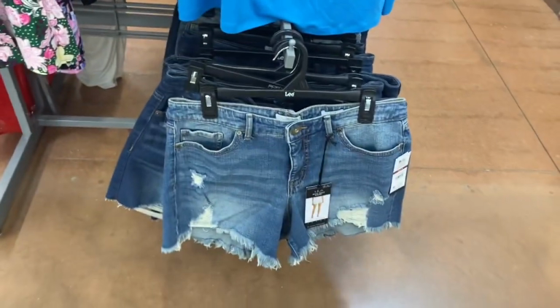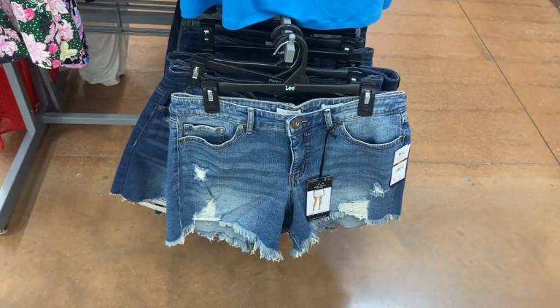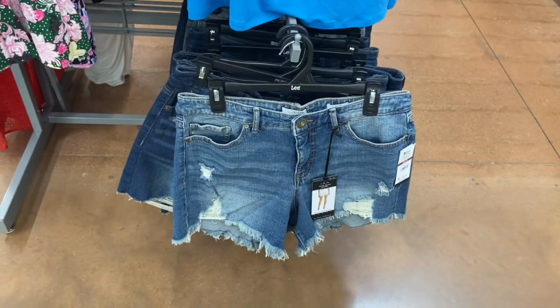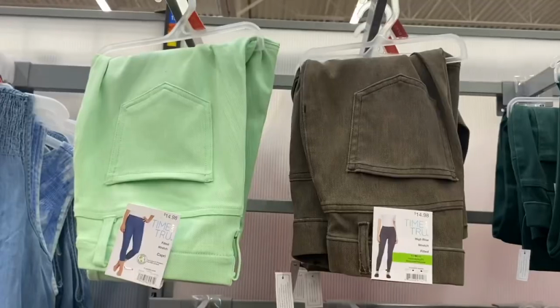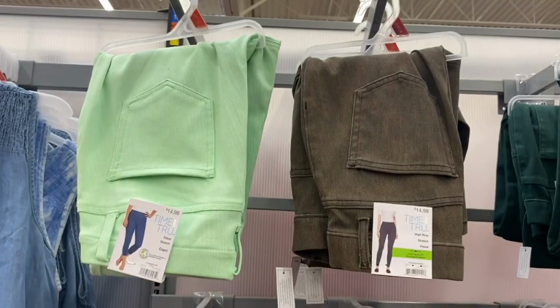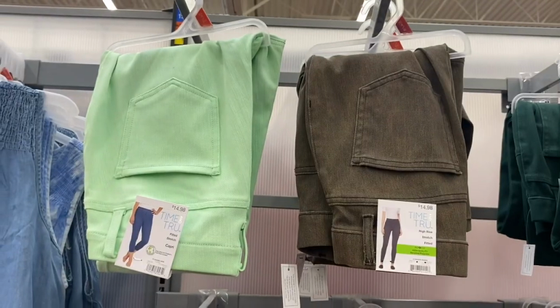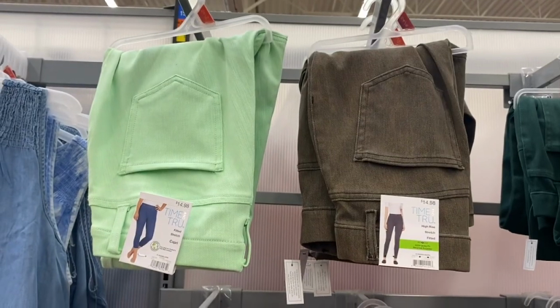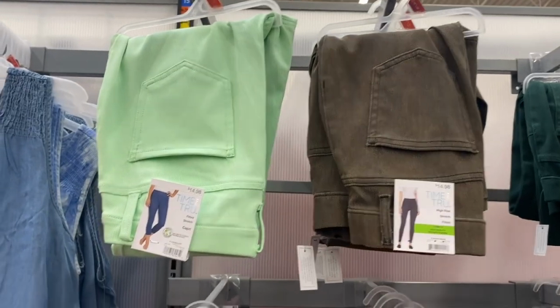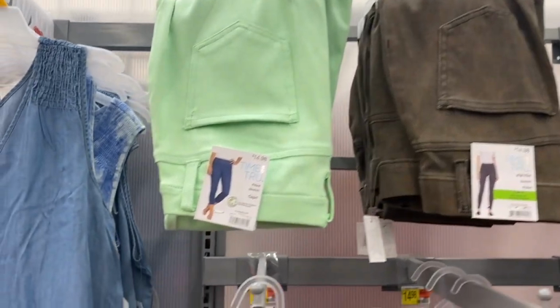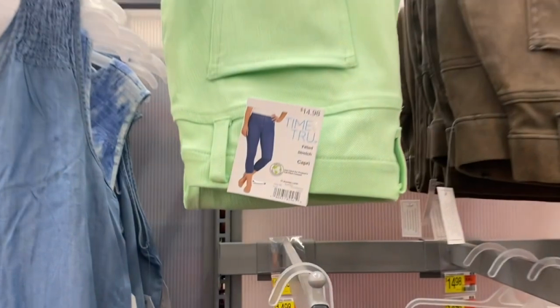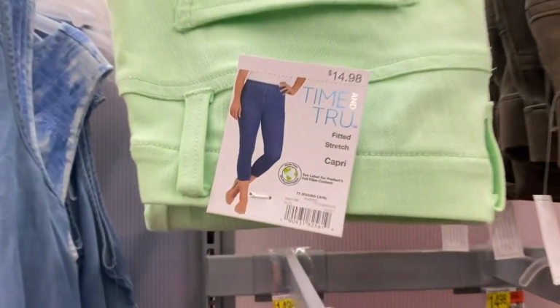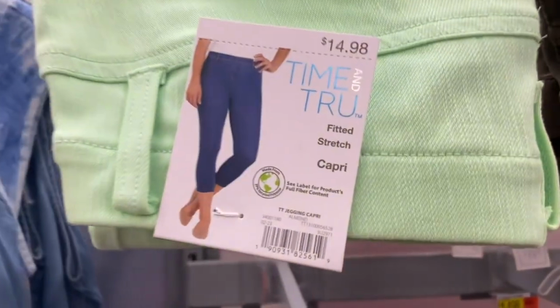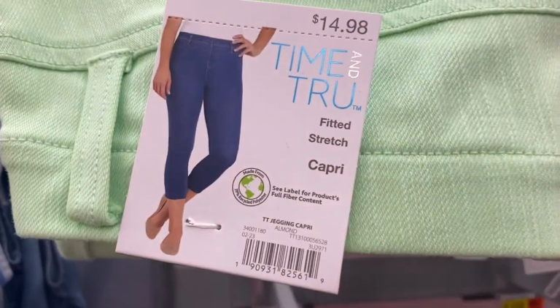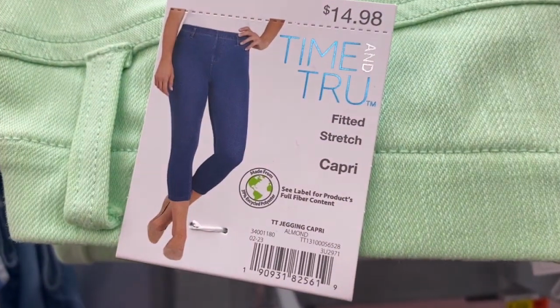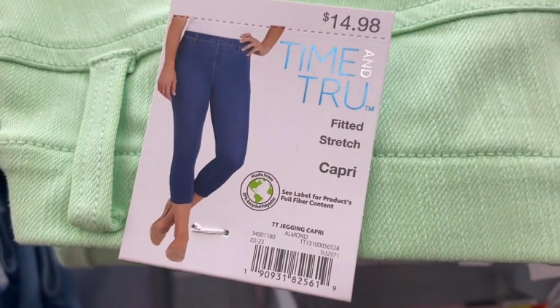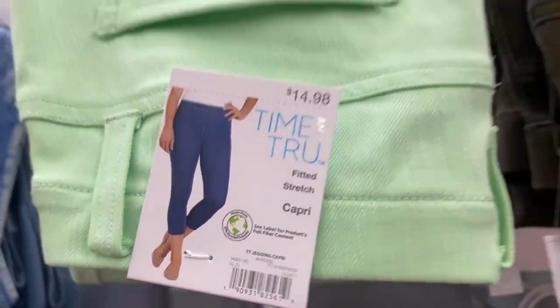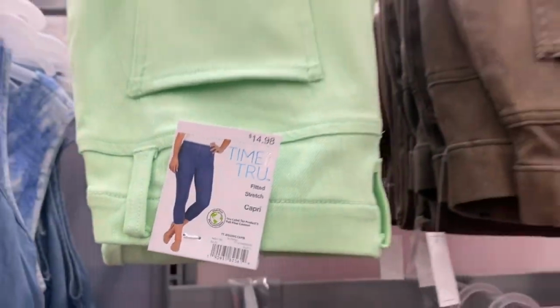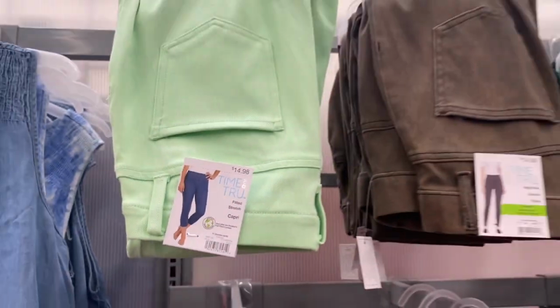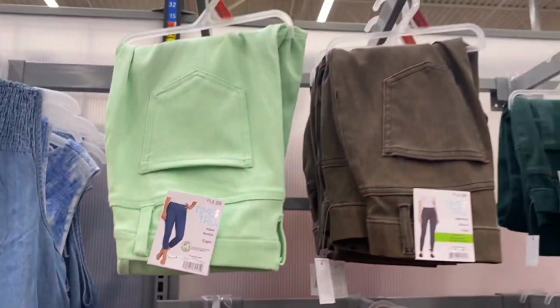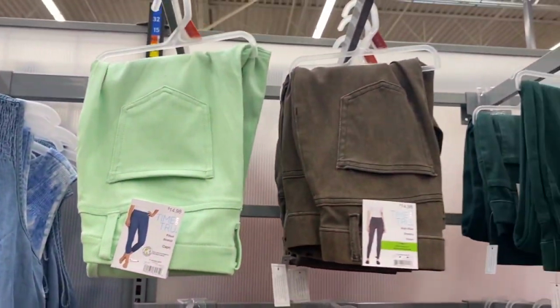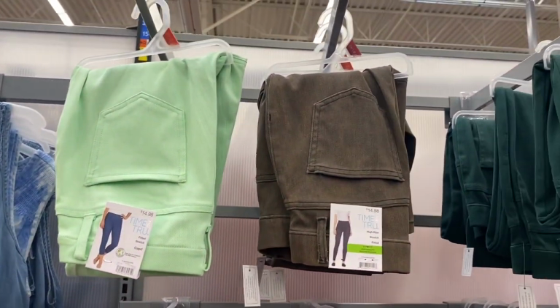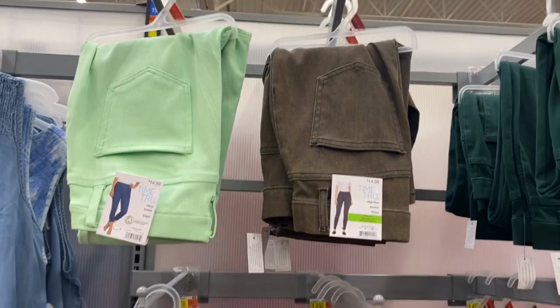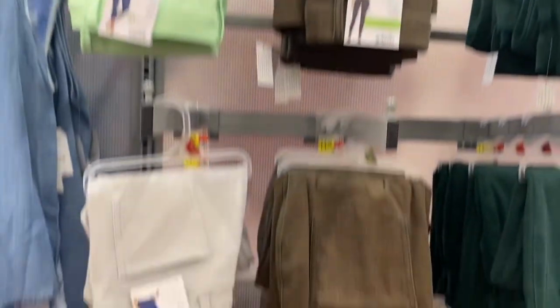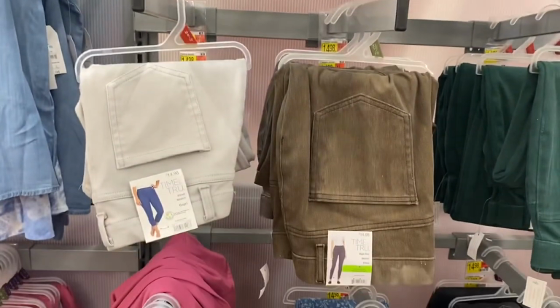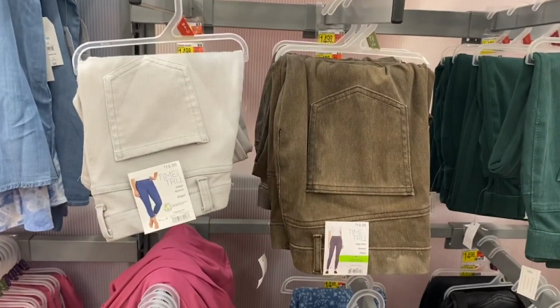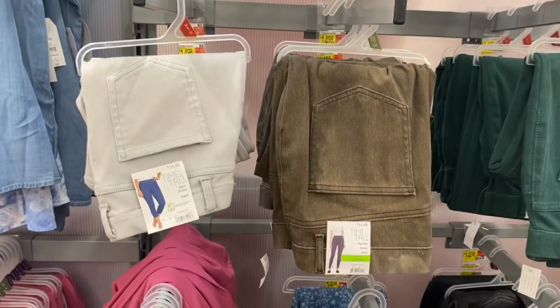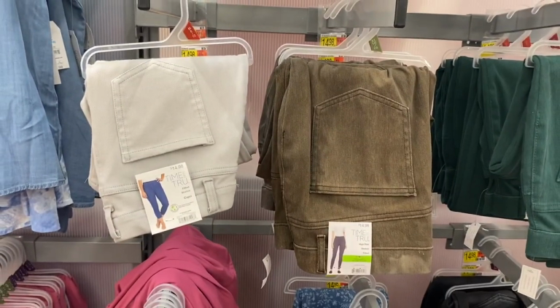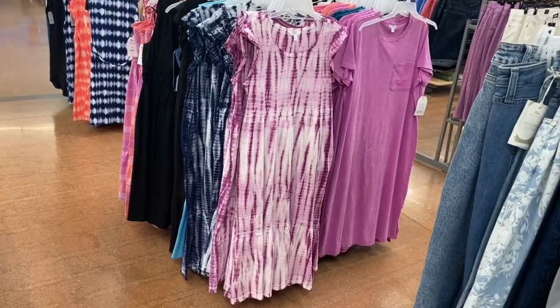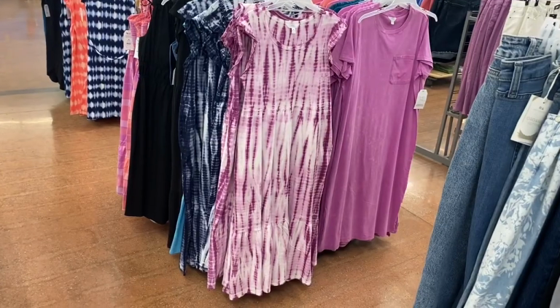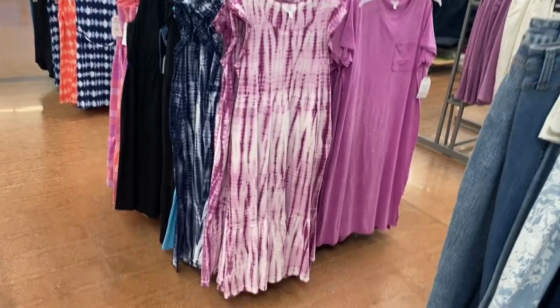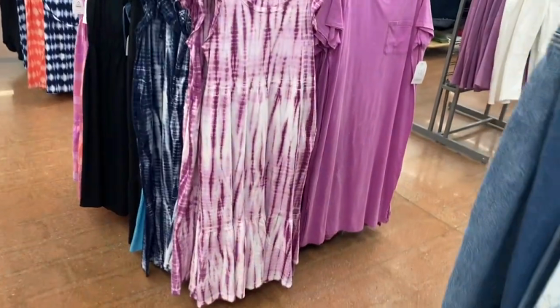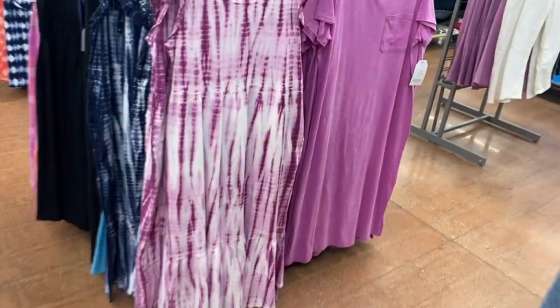They have some cute shorts too. There are also new jeggings — fitted stretch capri jeggings by Time and True for $14.98 in several colors.